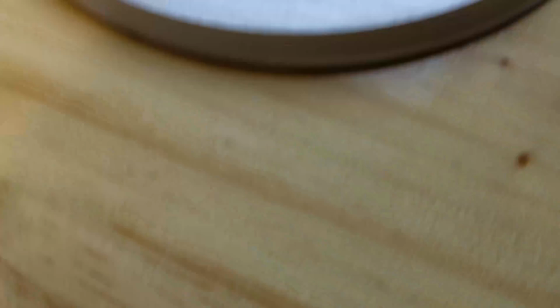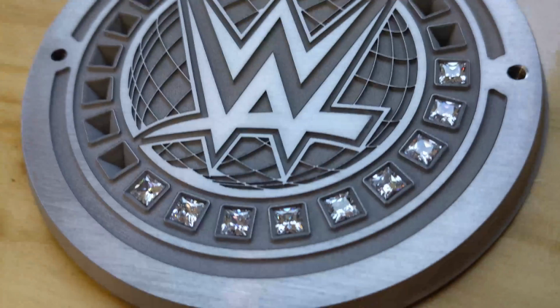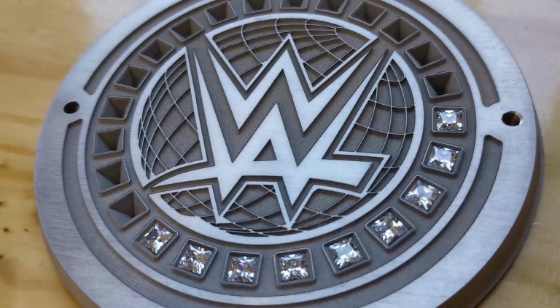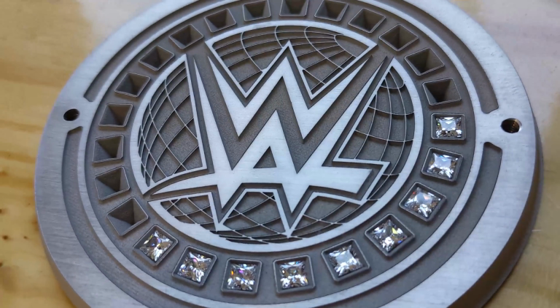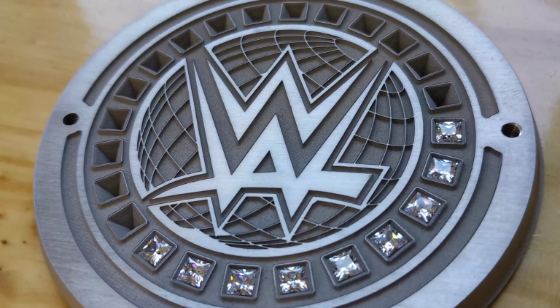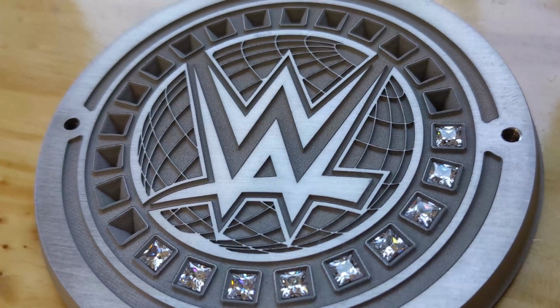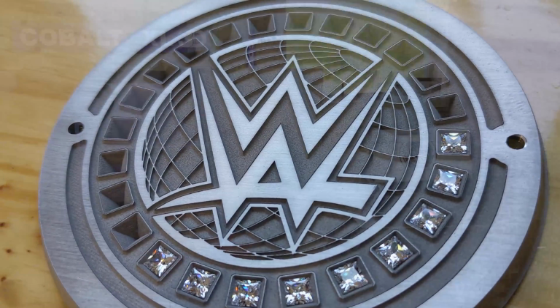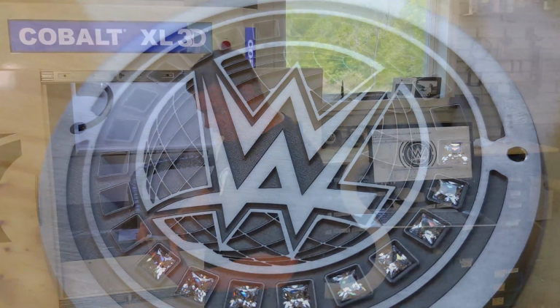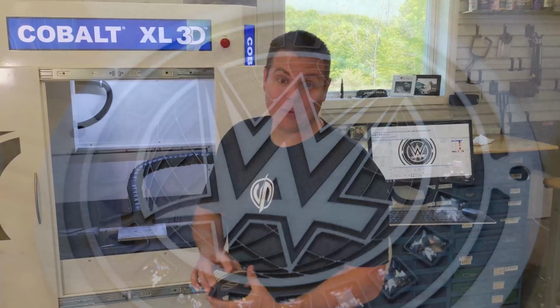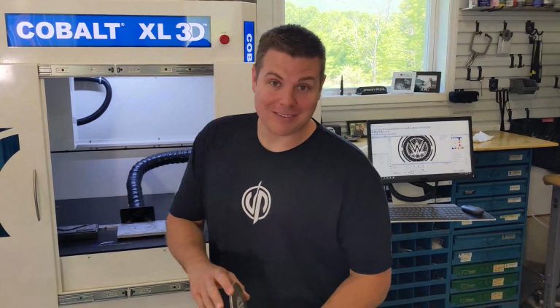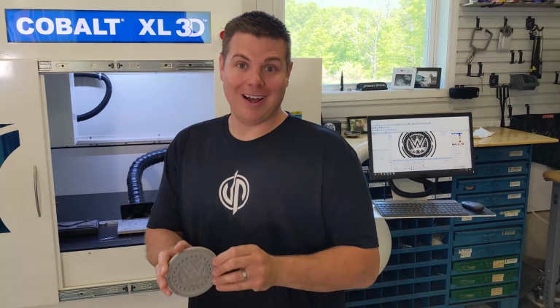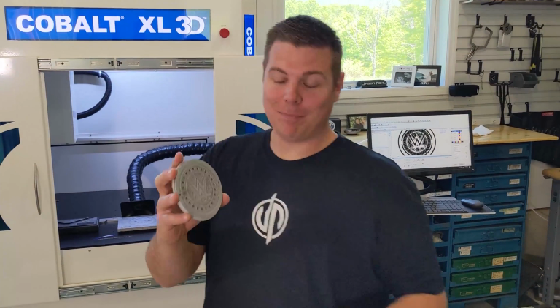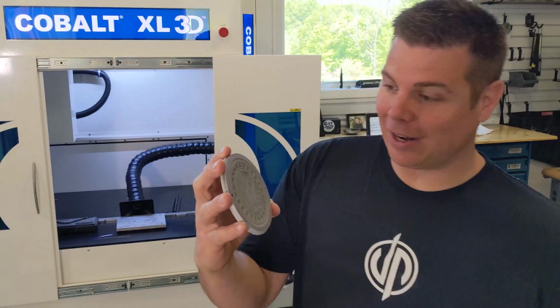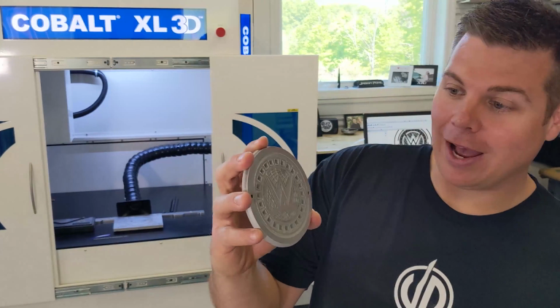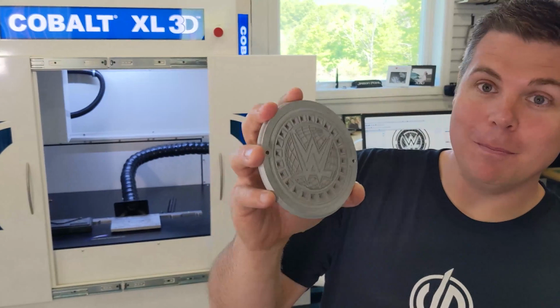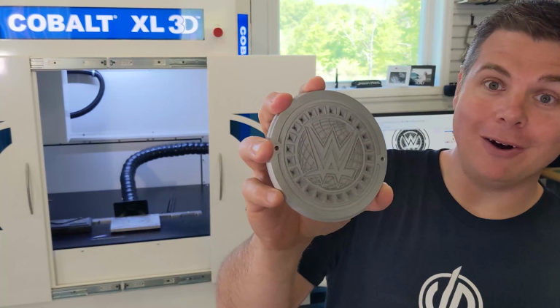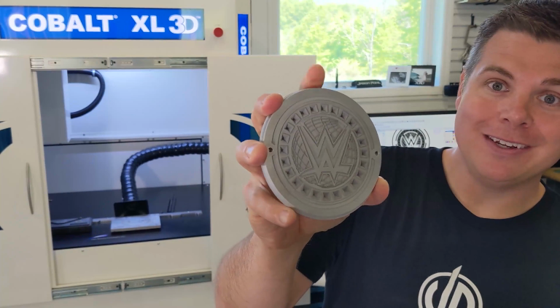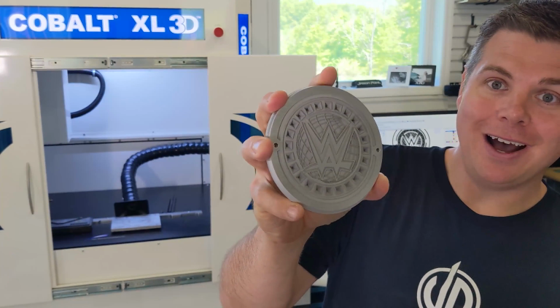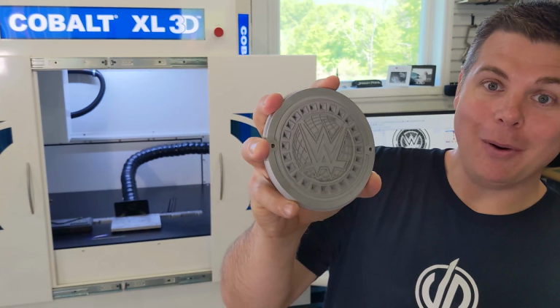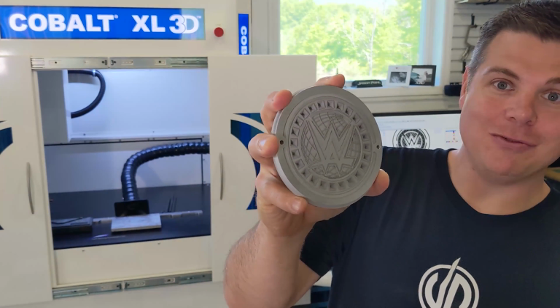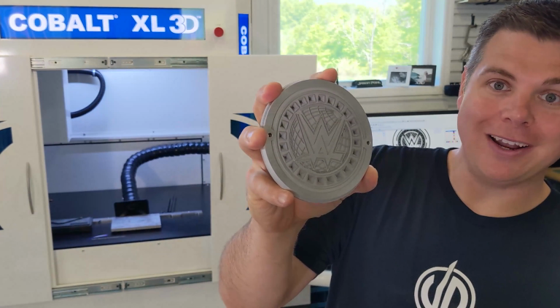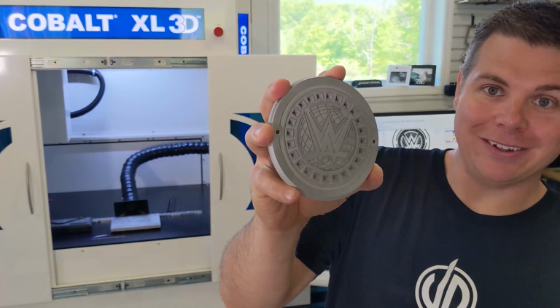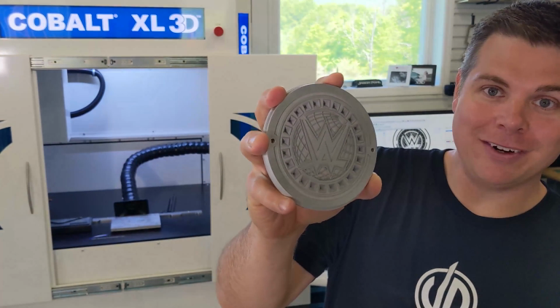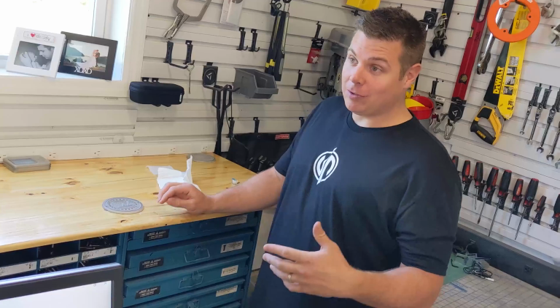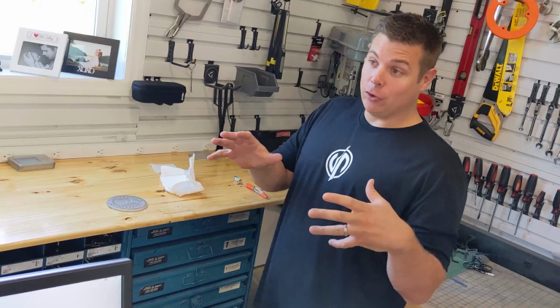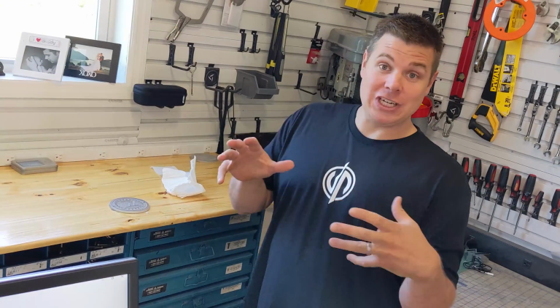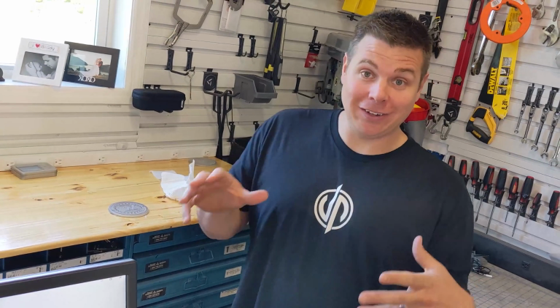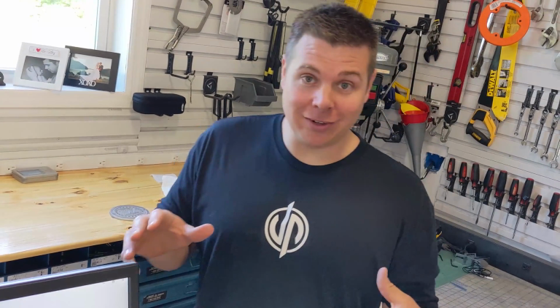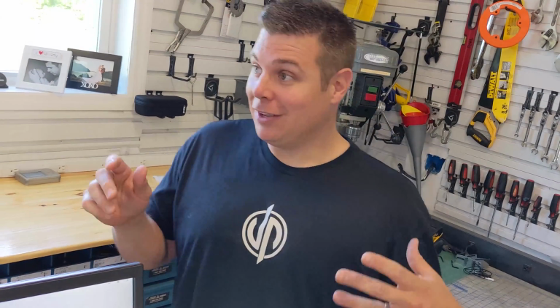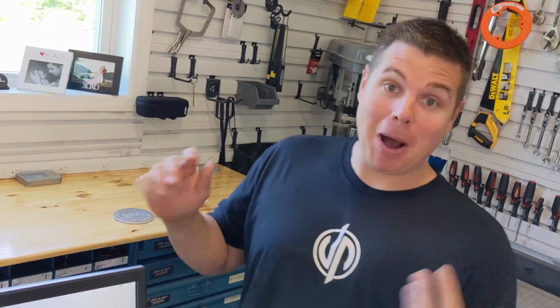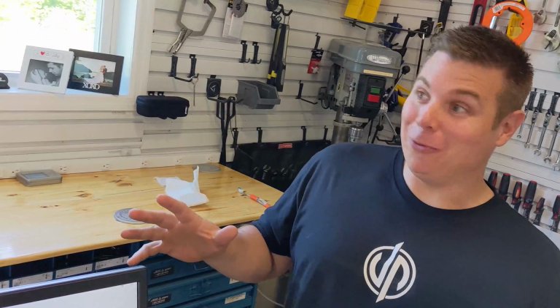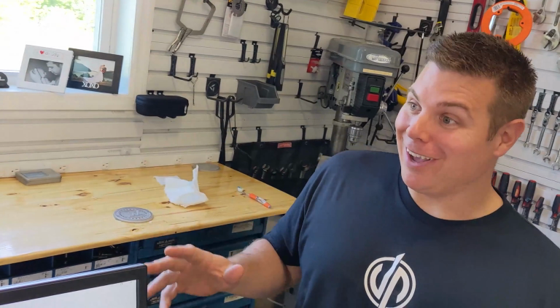The laser has insane accuracy. This is an aluminum piece — this is a part that I used to have to mill out. Now I can just rock it on the laser, but to be able to do machining on a laser is just mind-blowing right now.